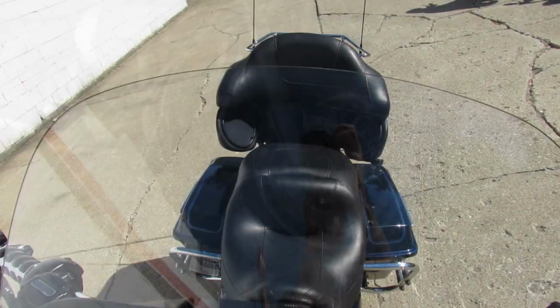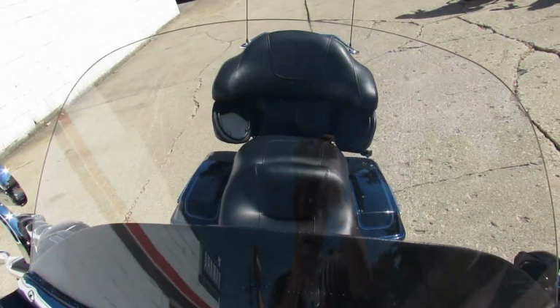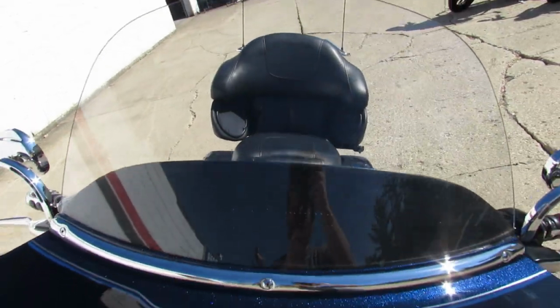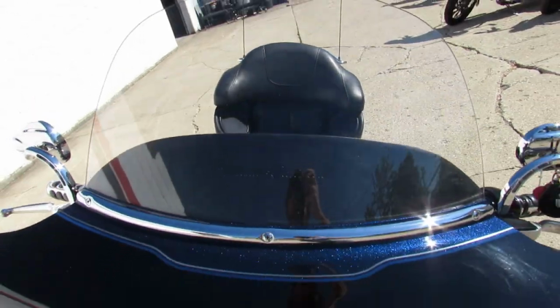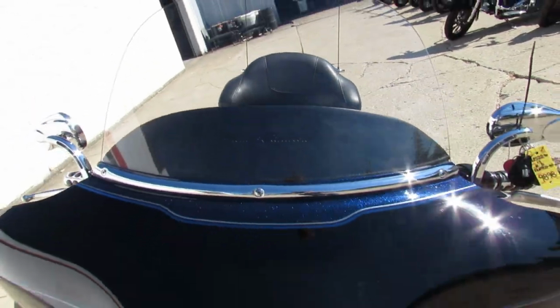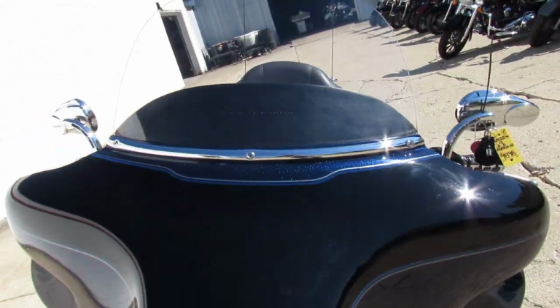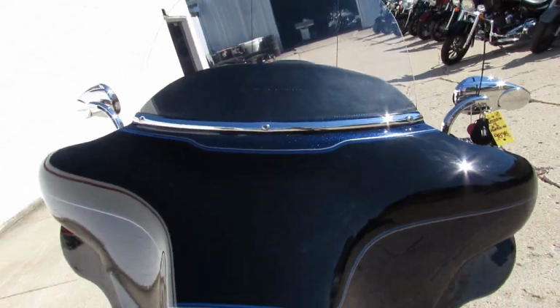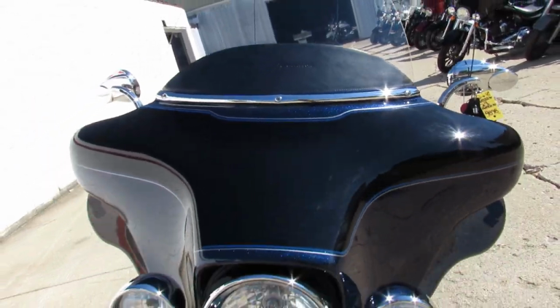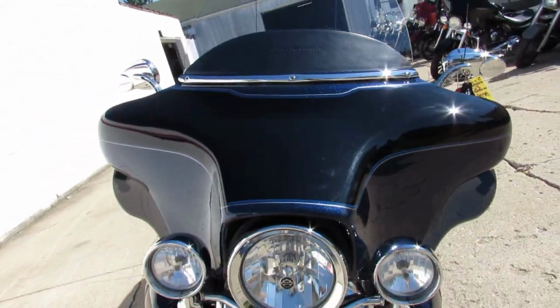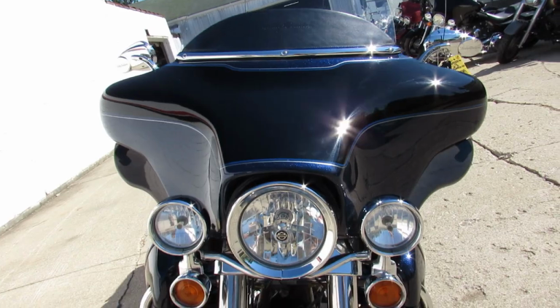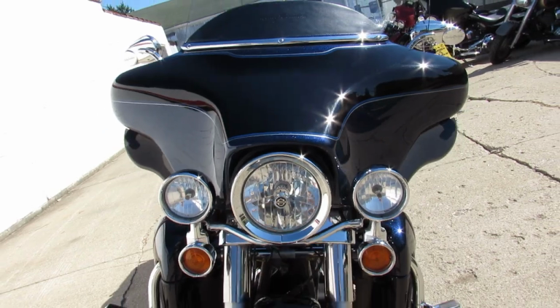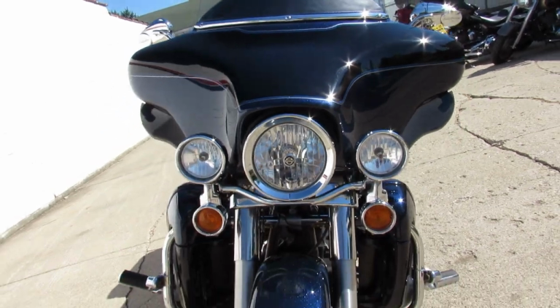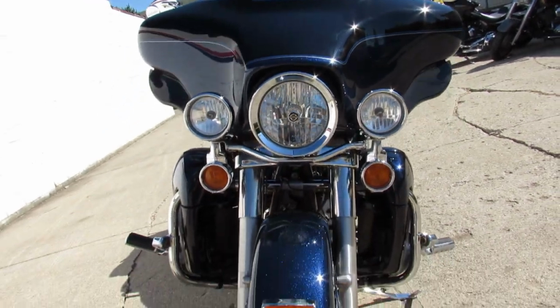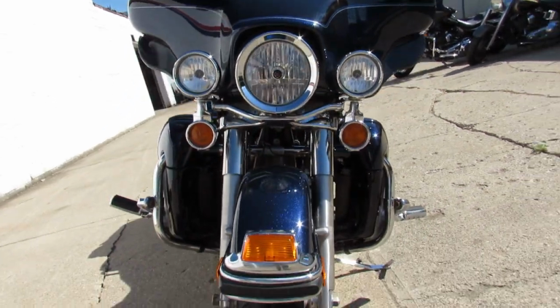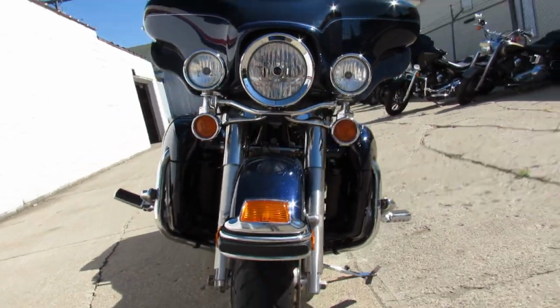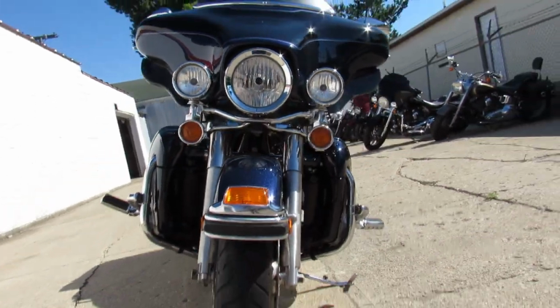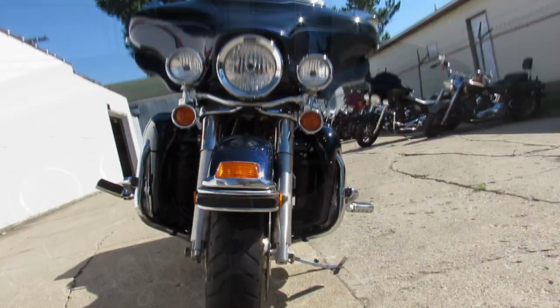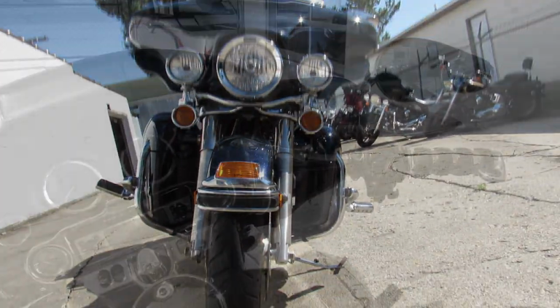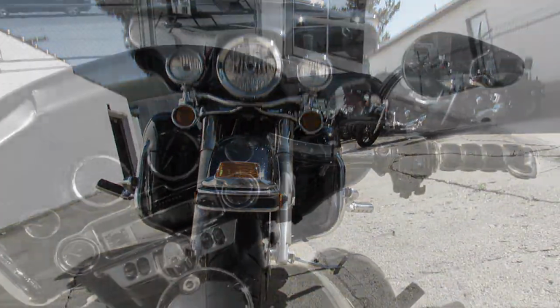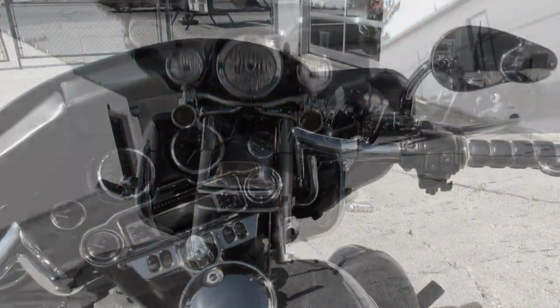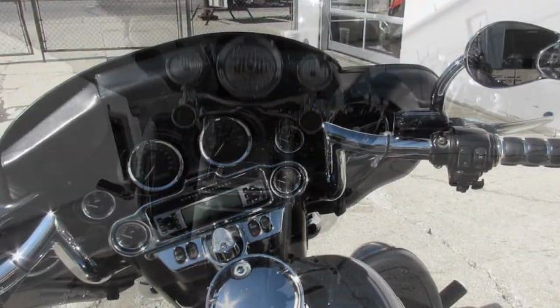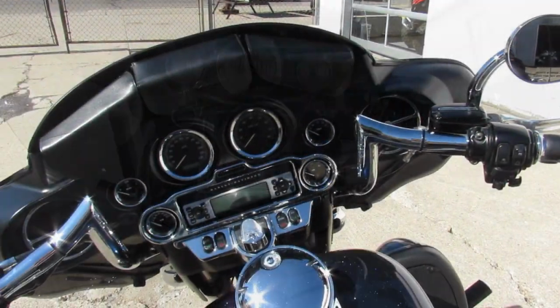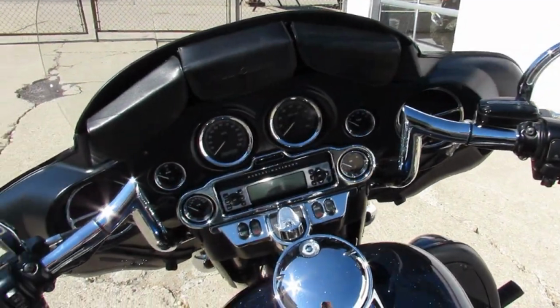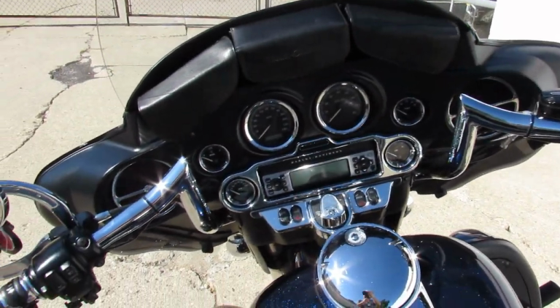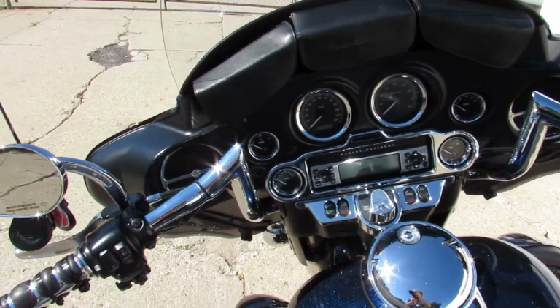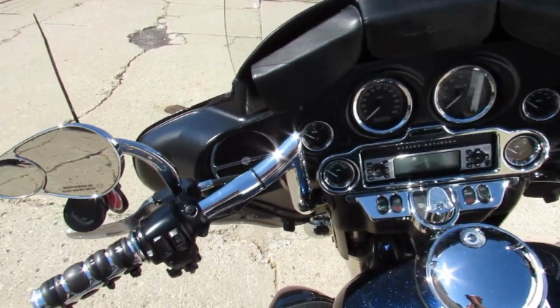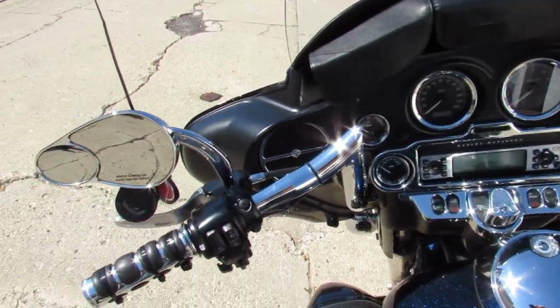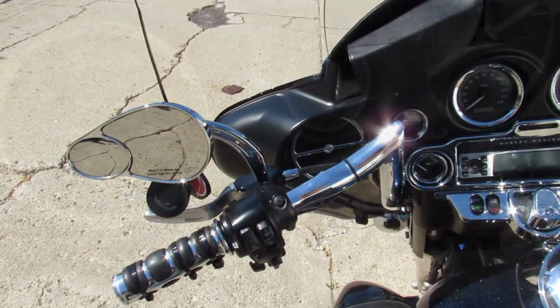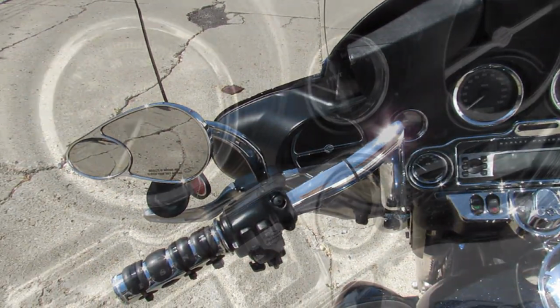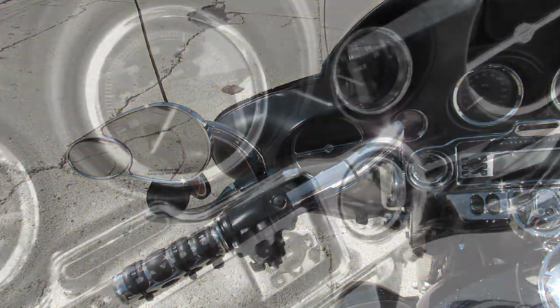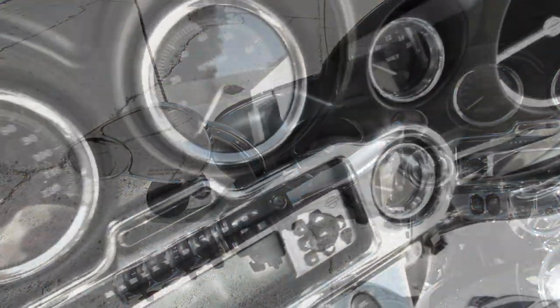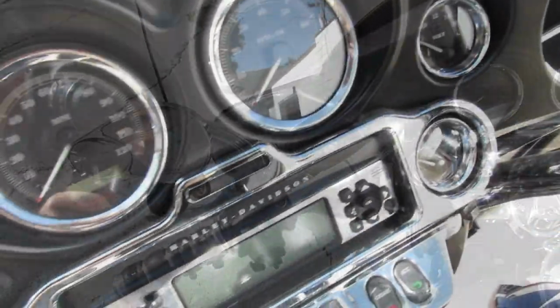Super clean bike, guys. You can crank up the tunes and let freedom ring on this super clean bagger. Give us a call, we'll get it done — 810-648-9500.